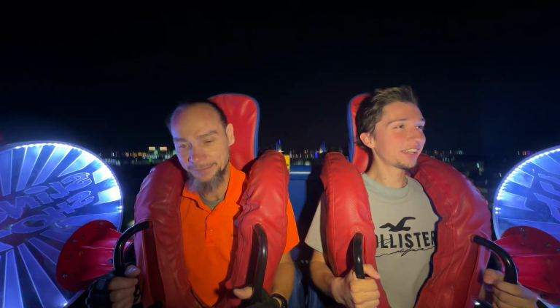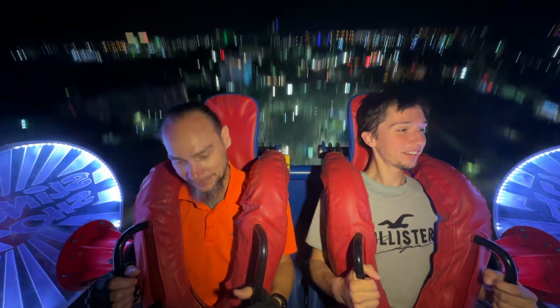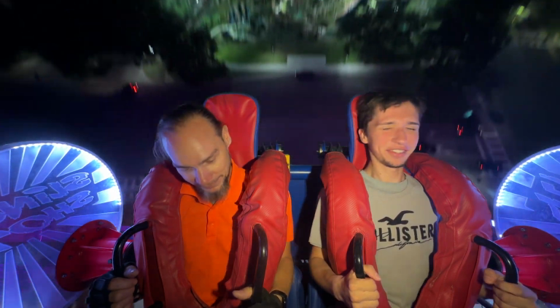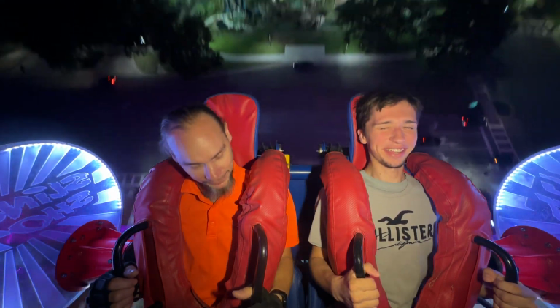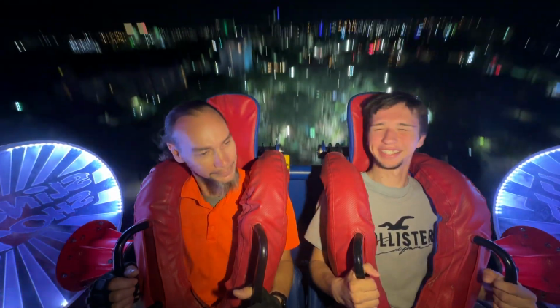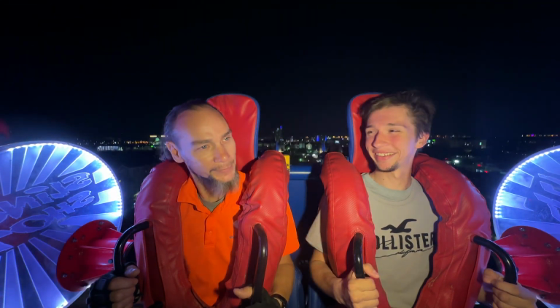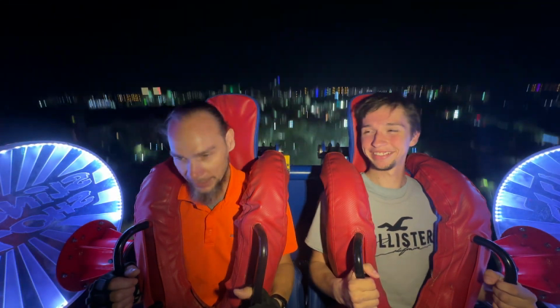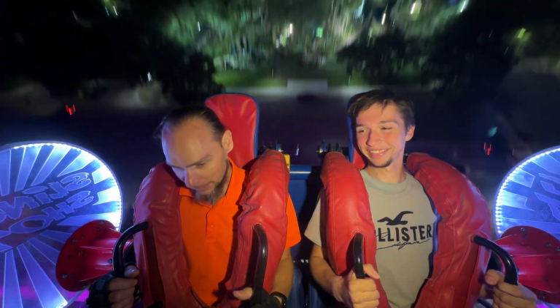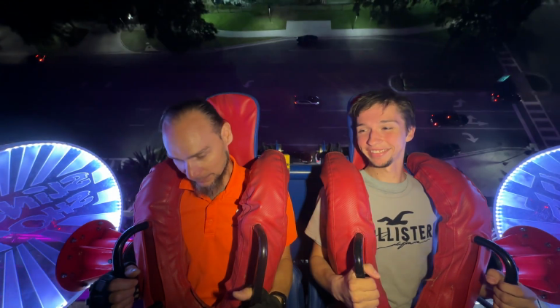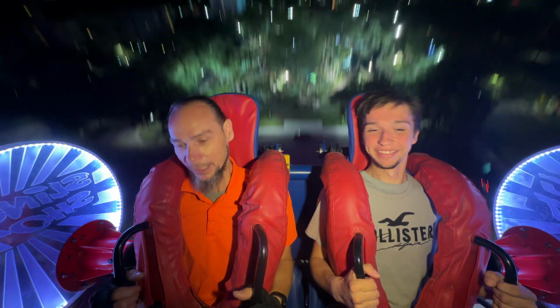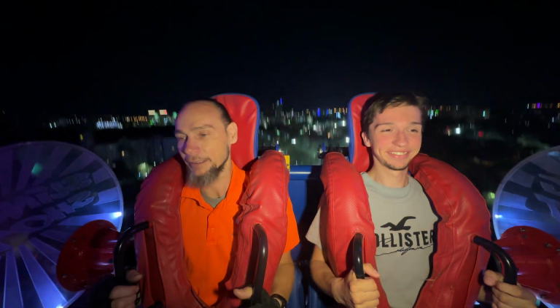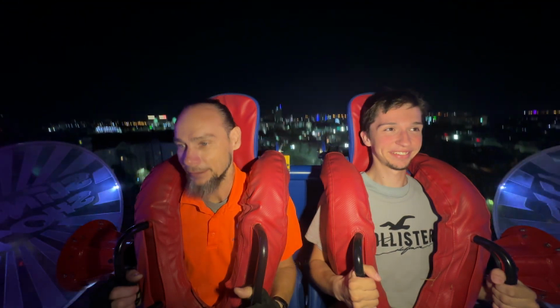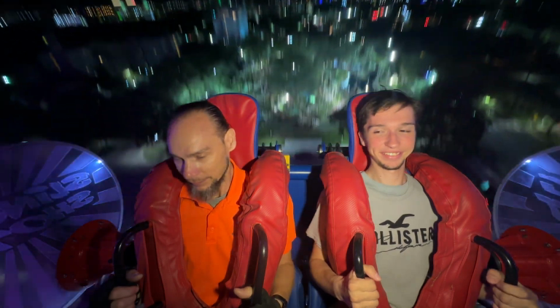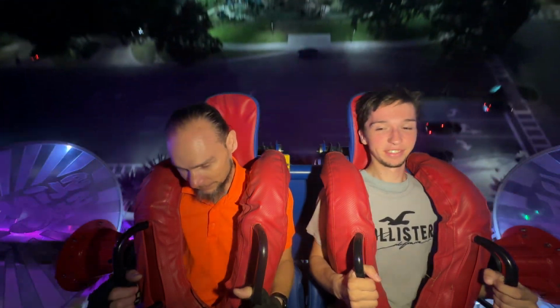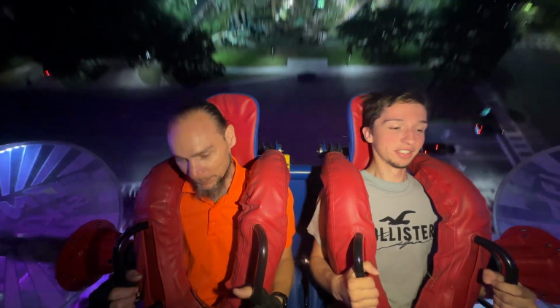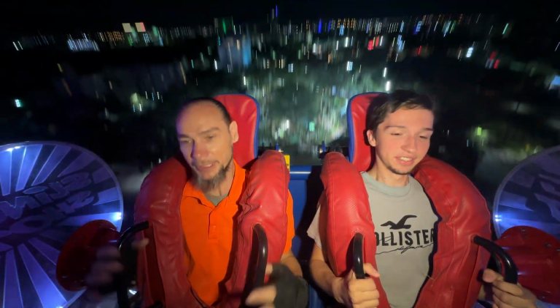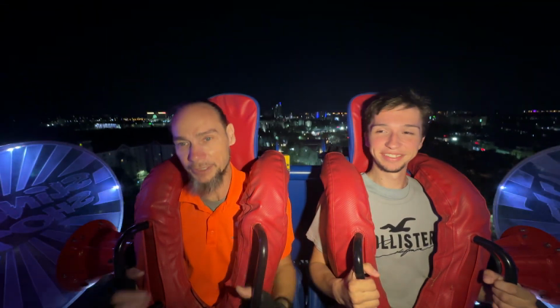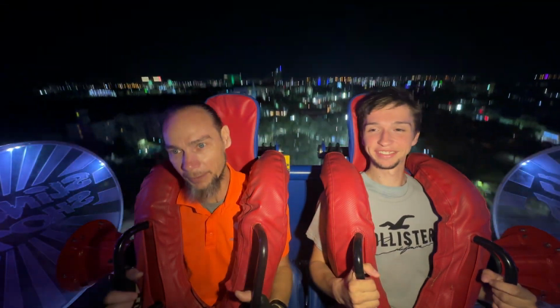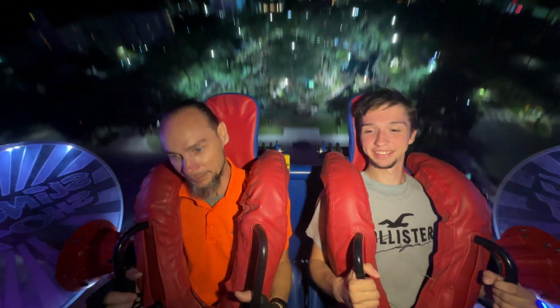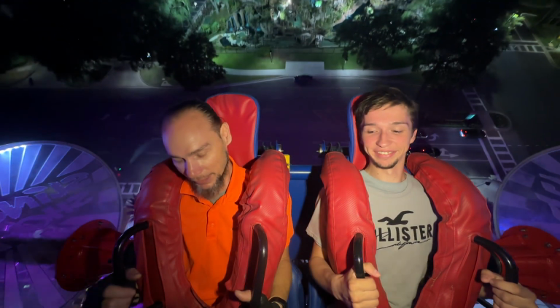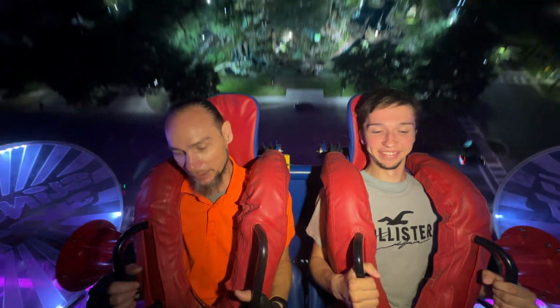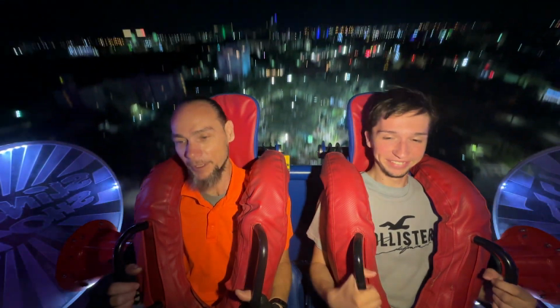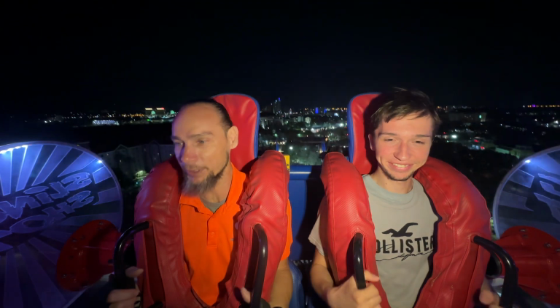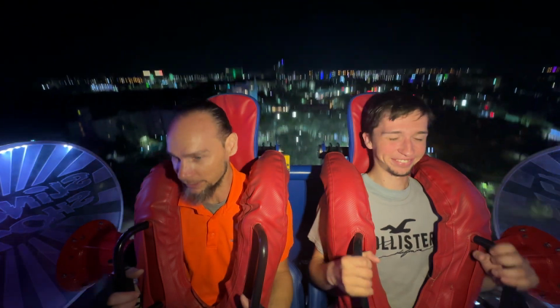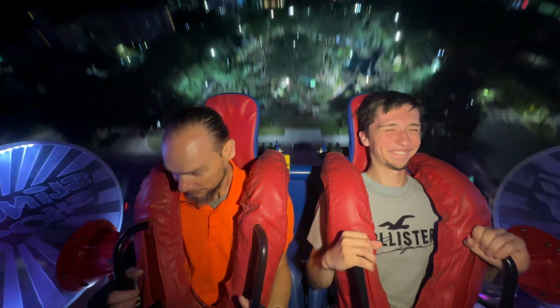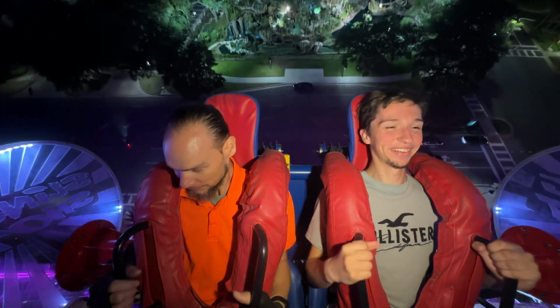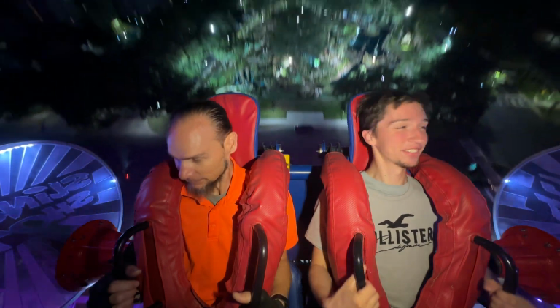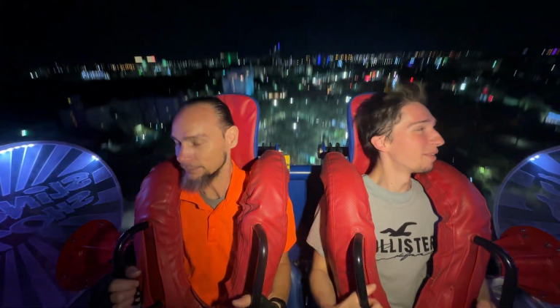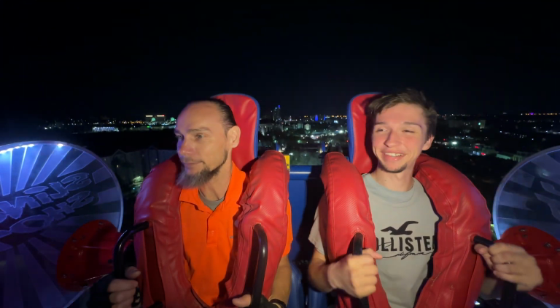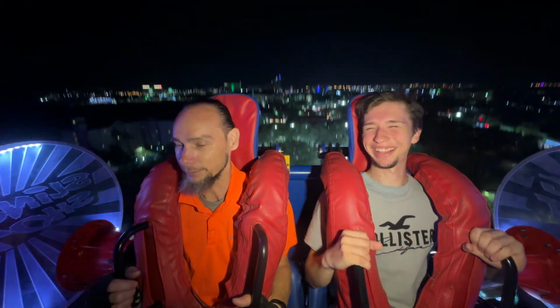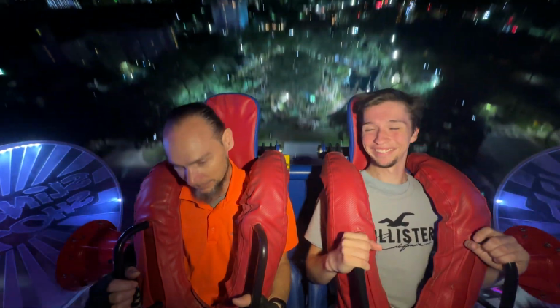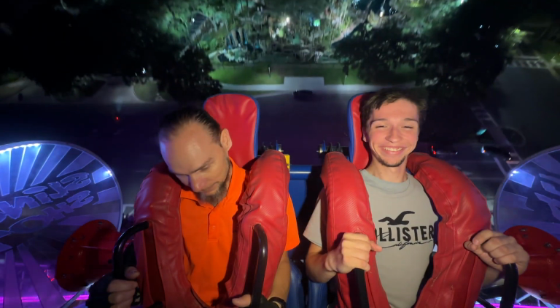Man, I didn't know you could do that technique on this one. Yeah, yeah. If we do it together just right, we can get it flipping pretty good. I'll bet. I thought you were moving up for next time.